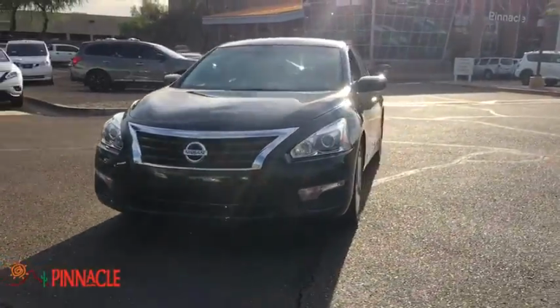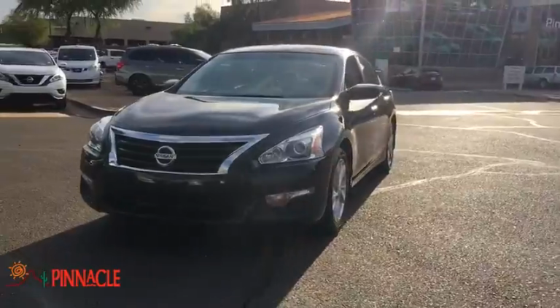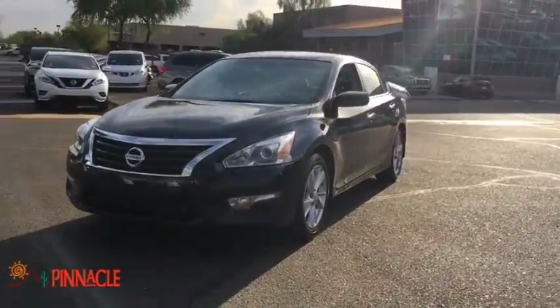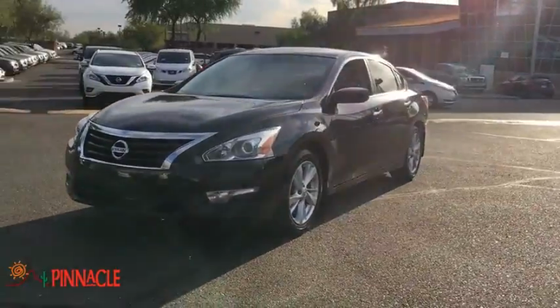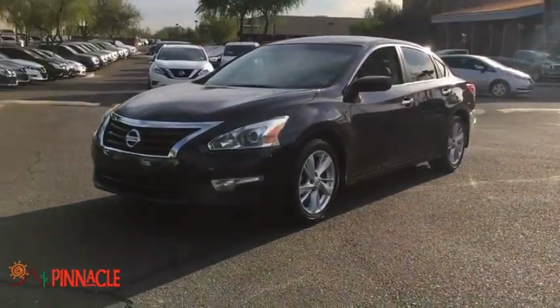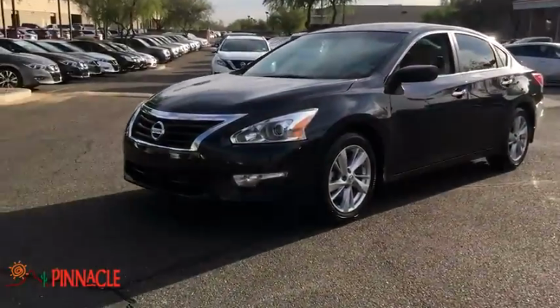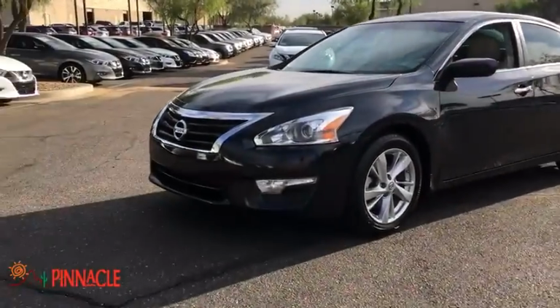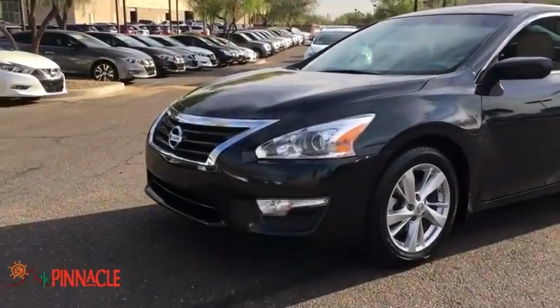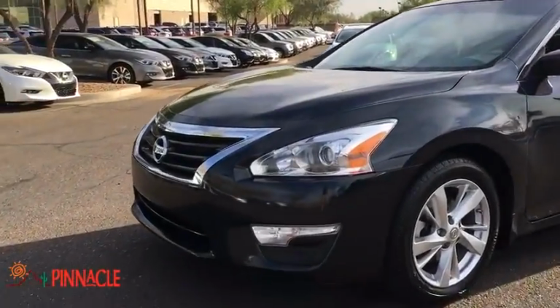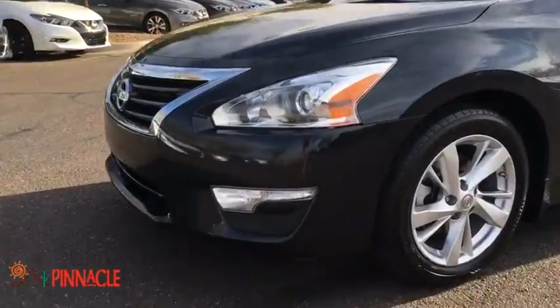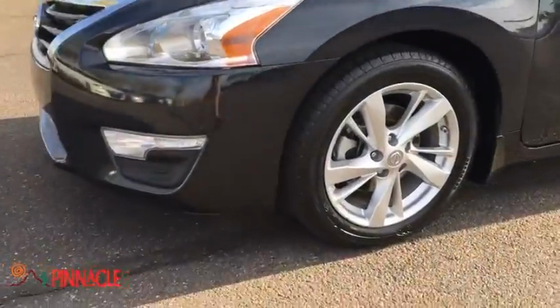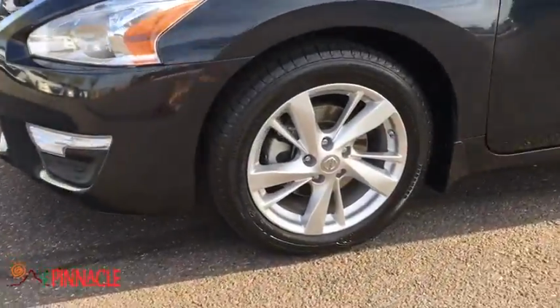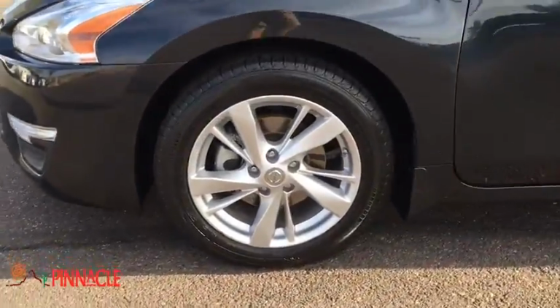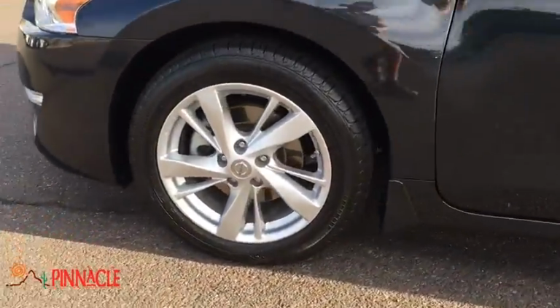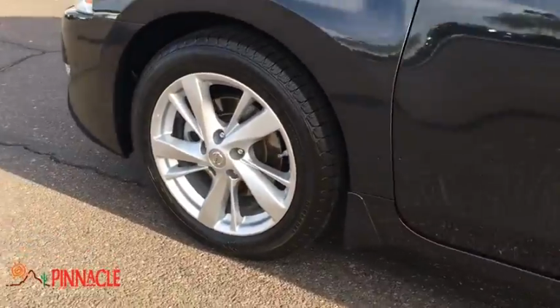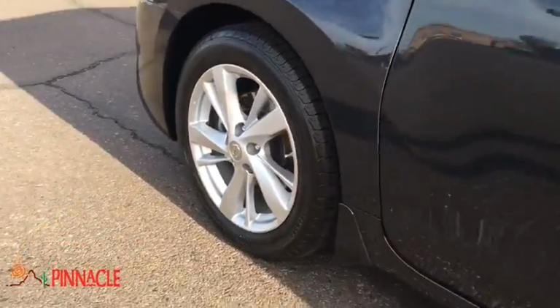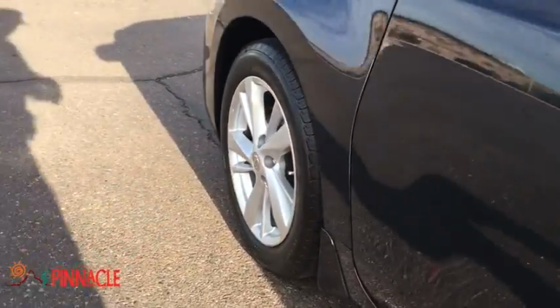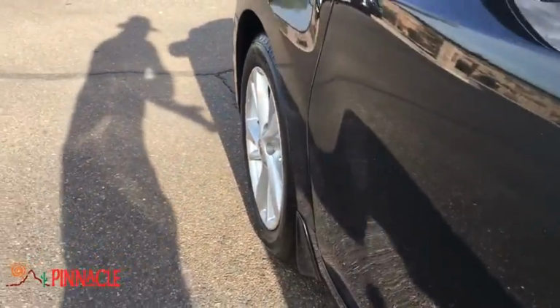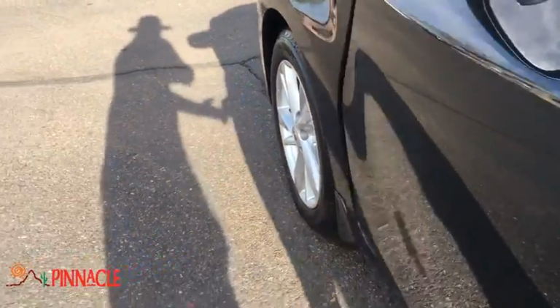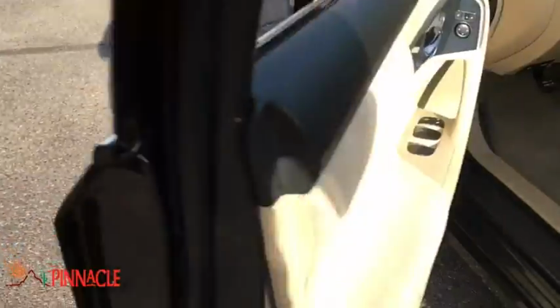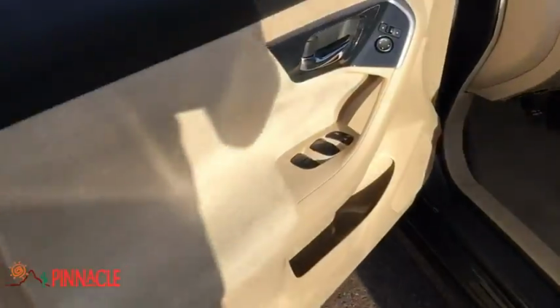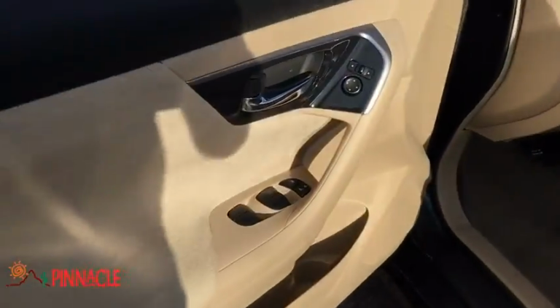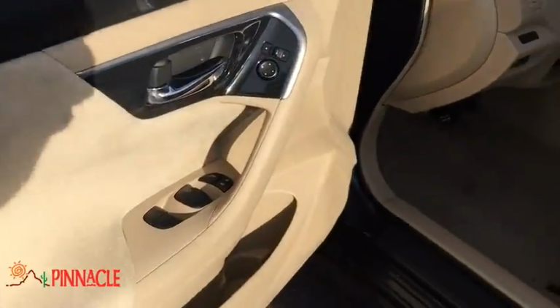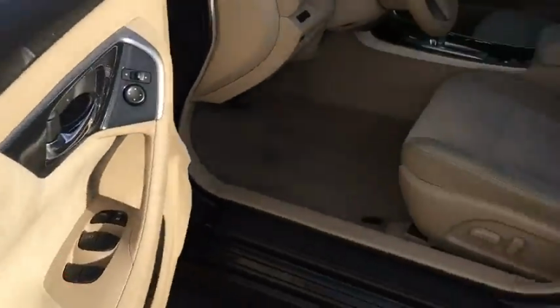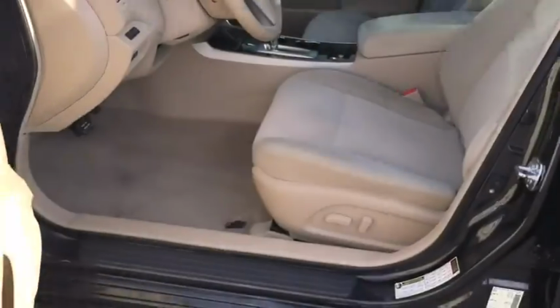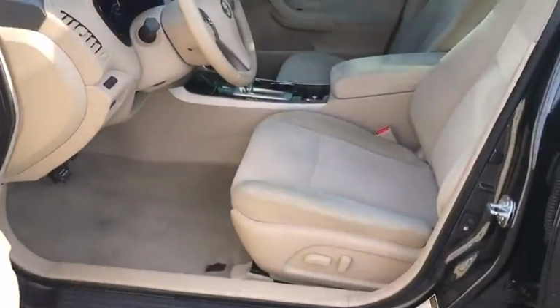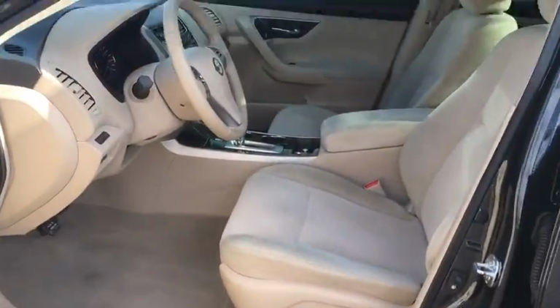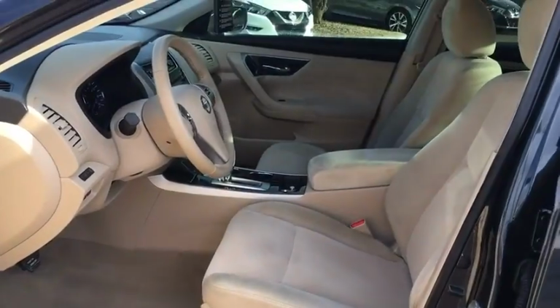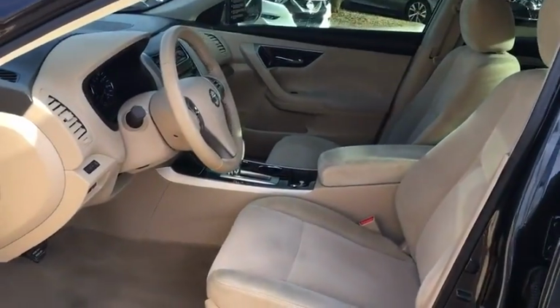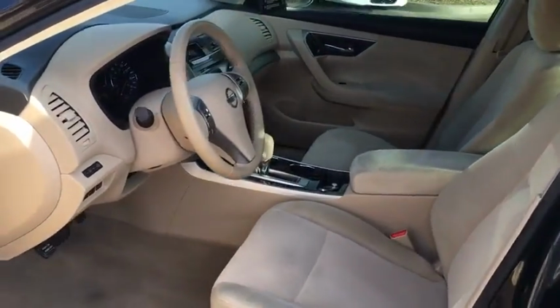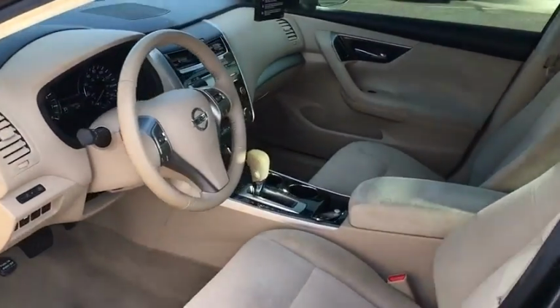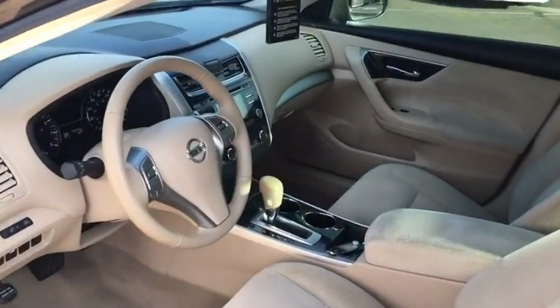Here are some of this vehicle's great options: stability control, traction control, keyless entry, steering wheel audio controls, anti-lock braking system, Bluetooth, power steering, adjustable steering wheel.